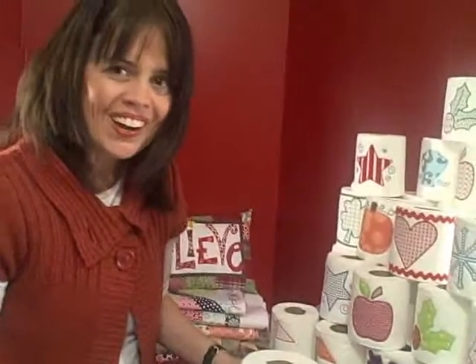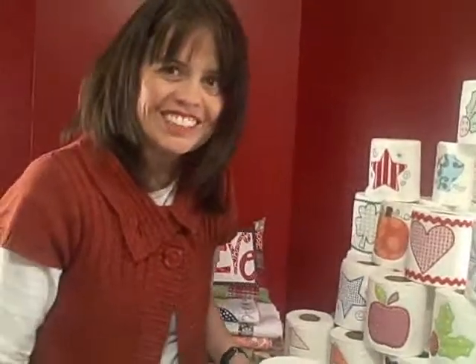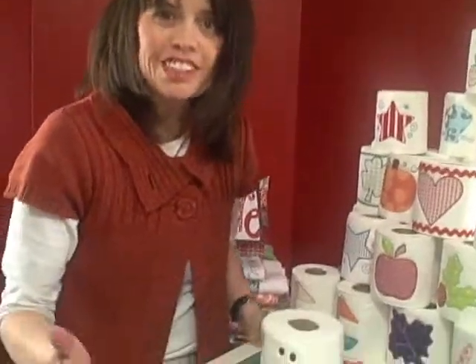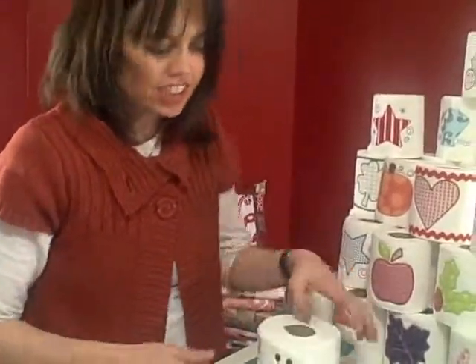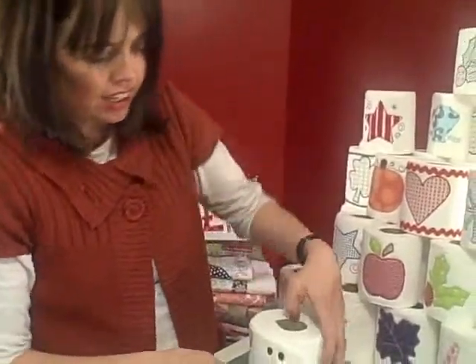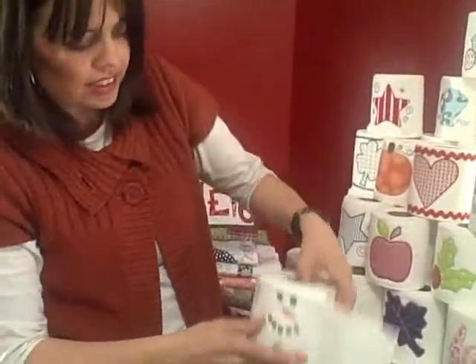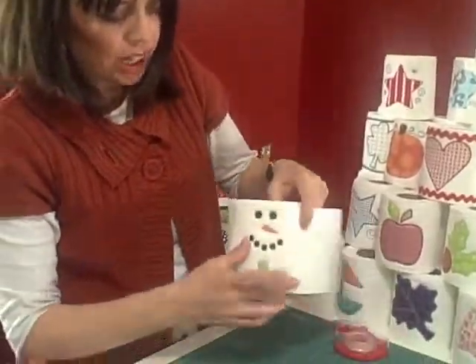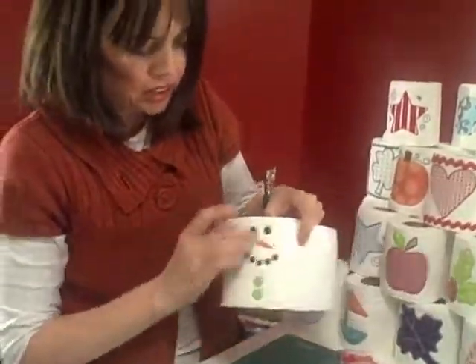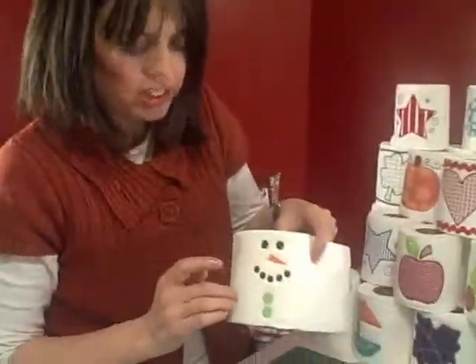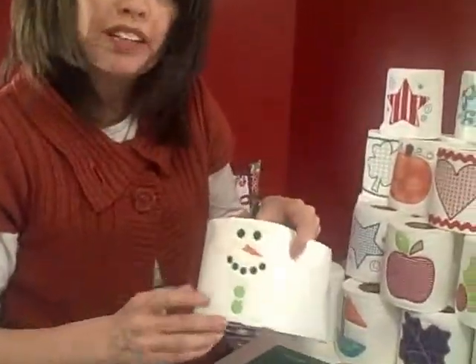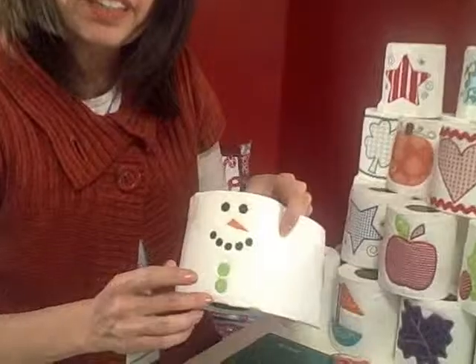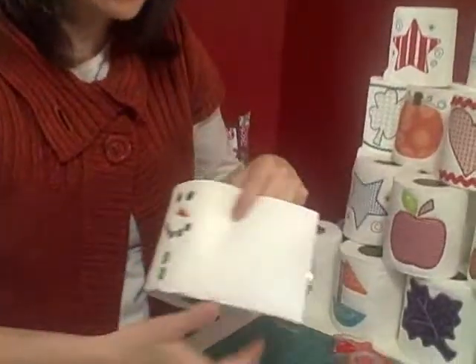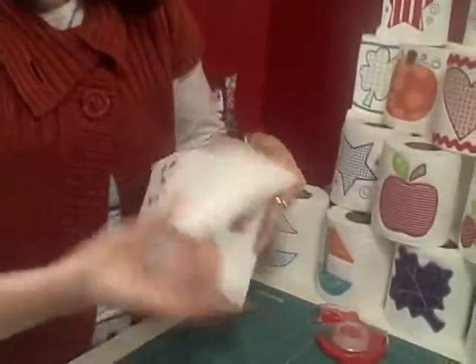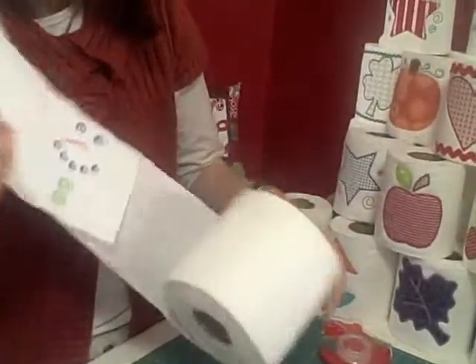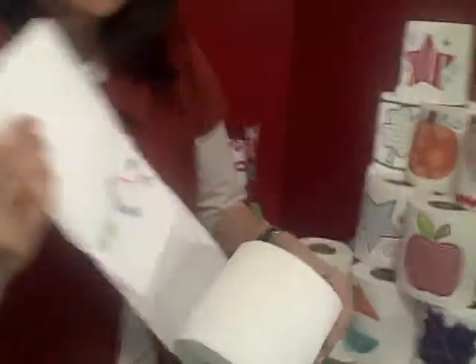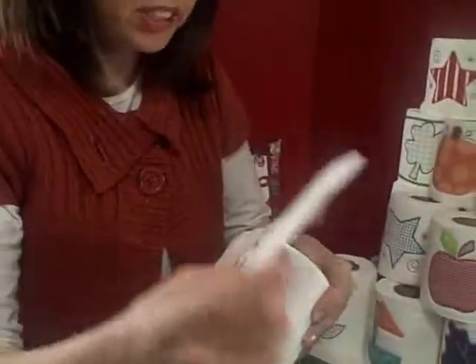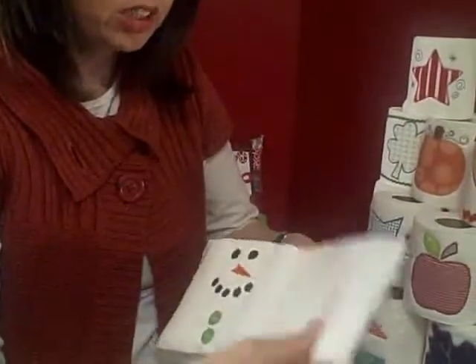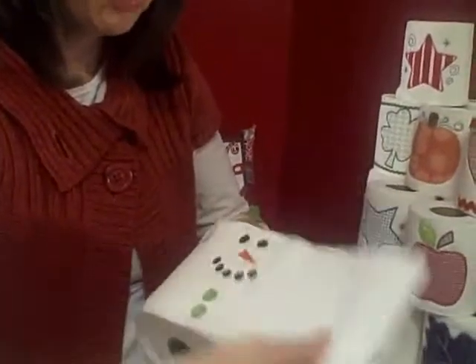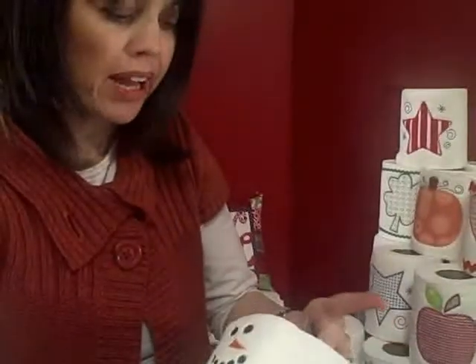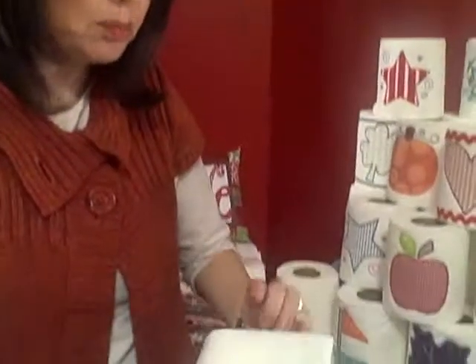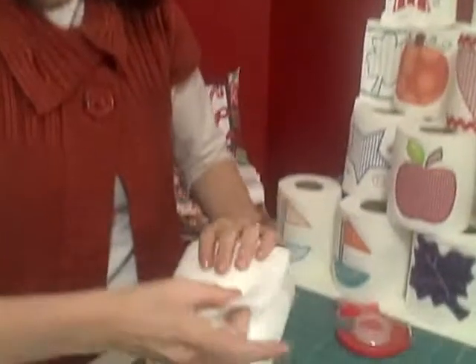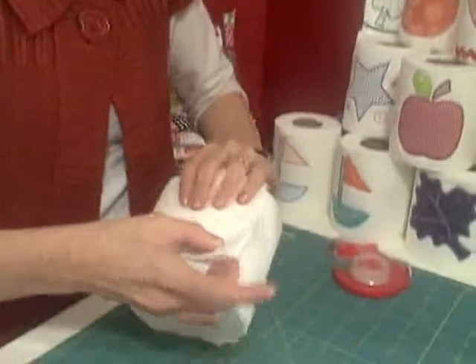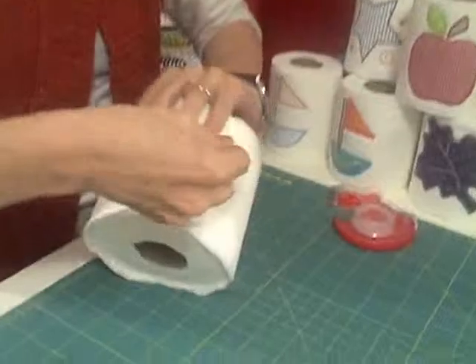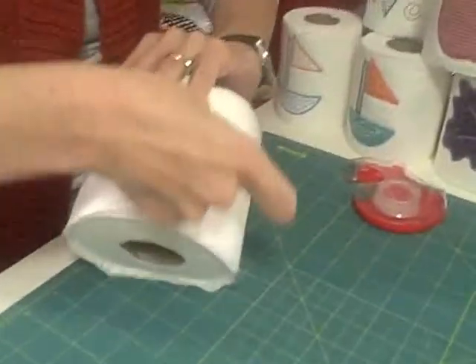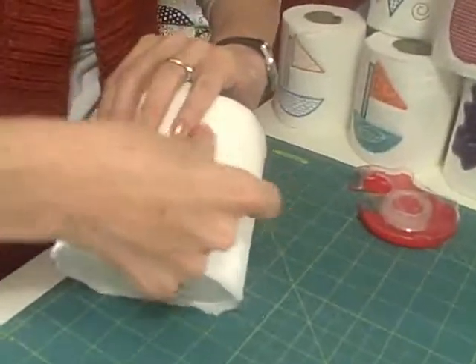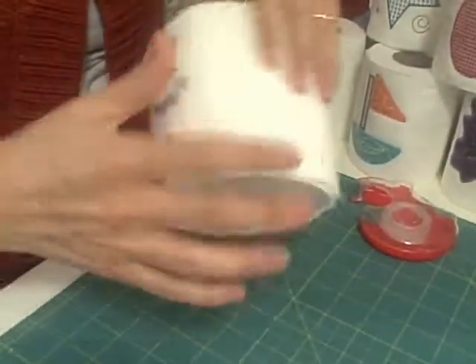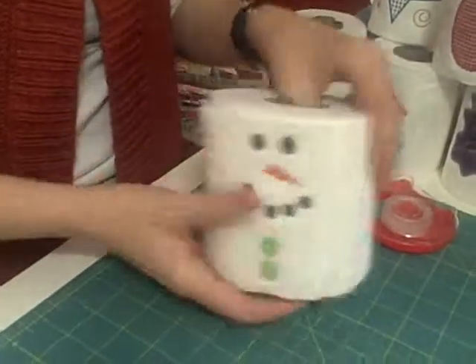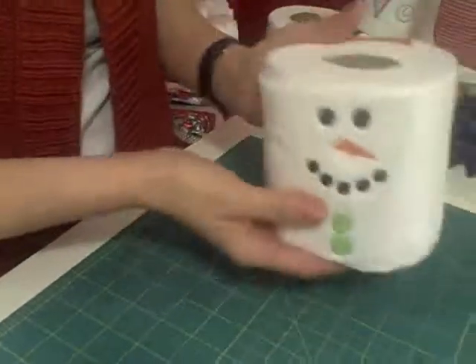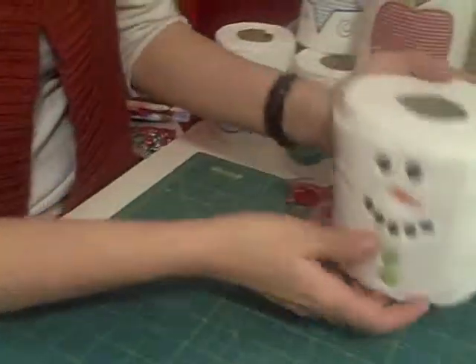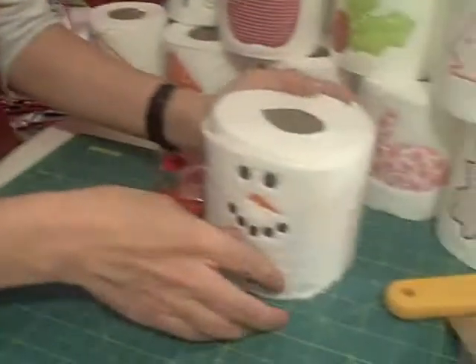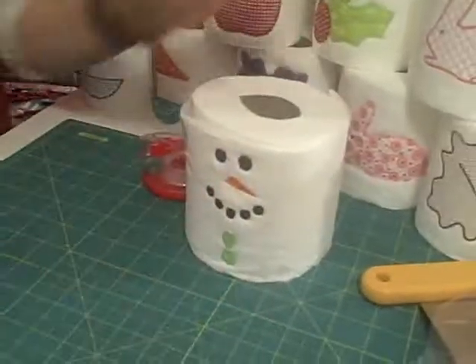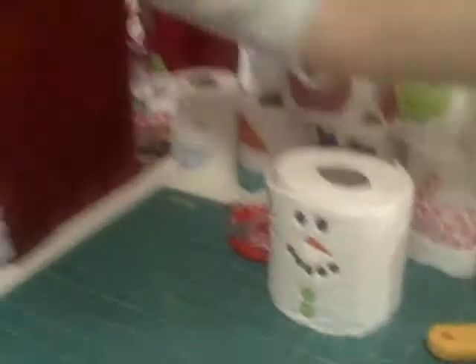I just finished stitching out my cute little snowman with his buttons. I'm simply going to roll that back into place and secure it with a piece of tape. Now, how do I make this into a s'more?